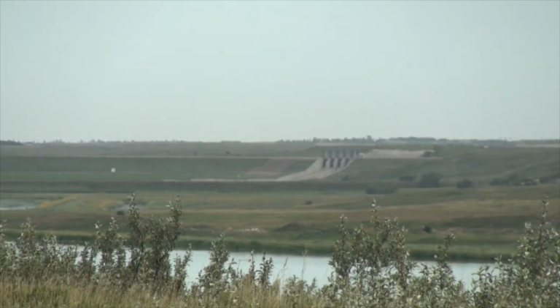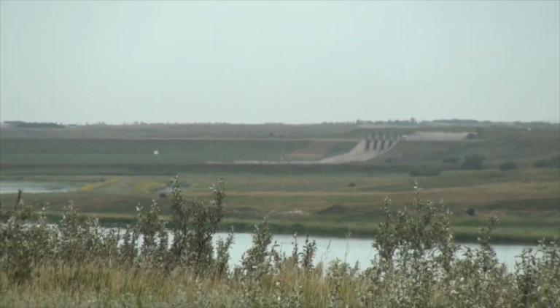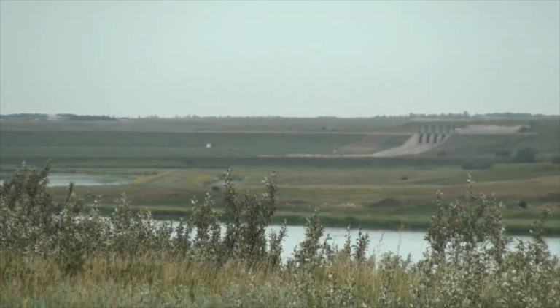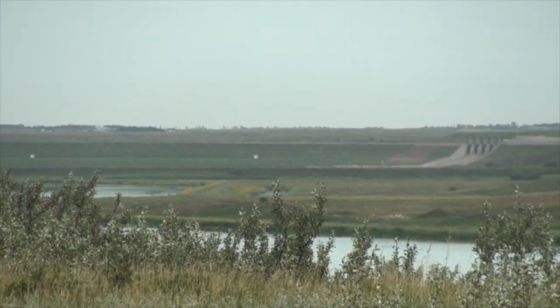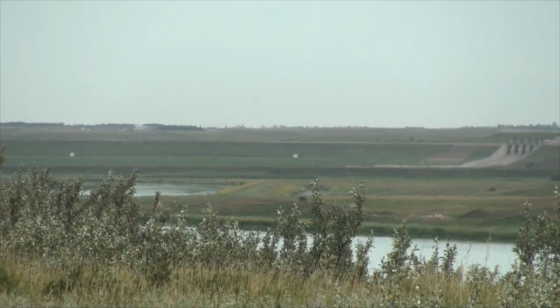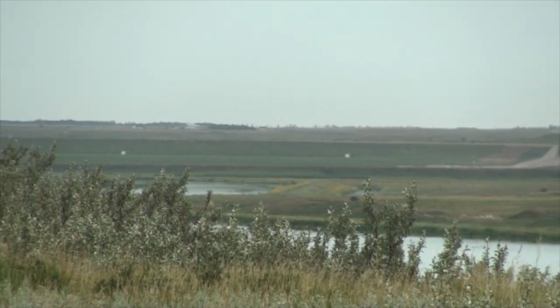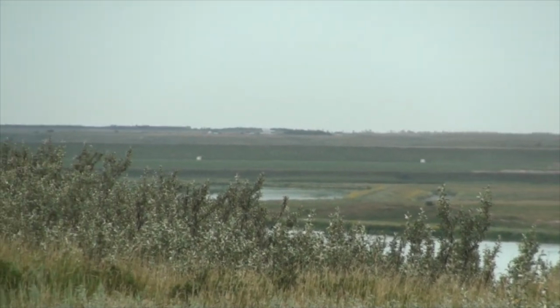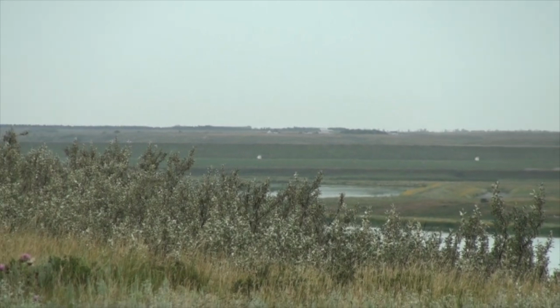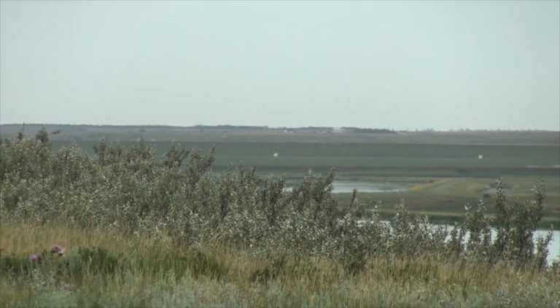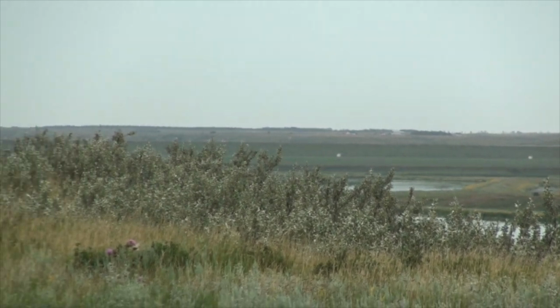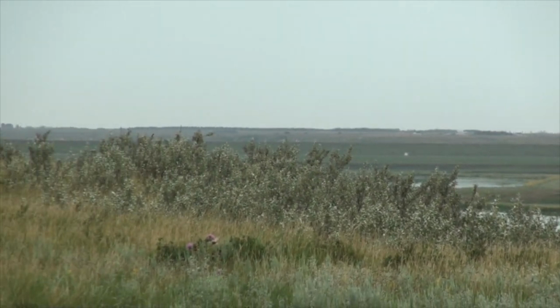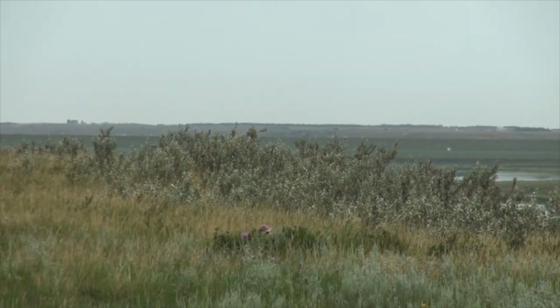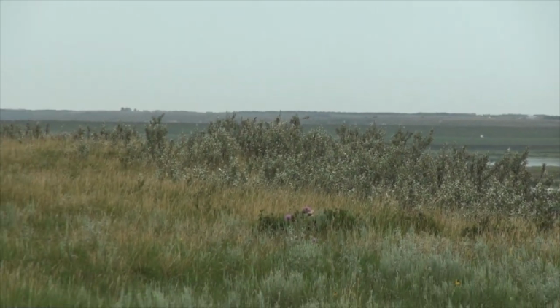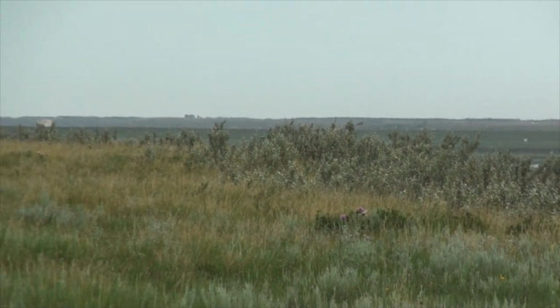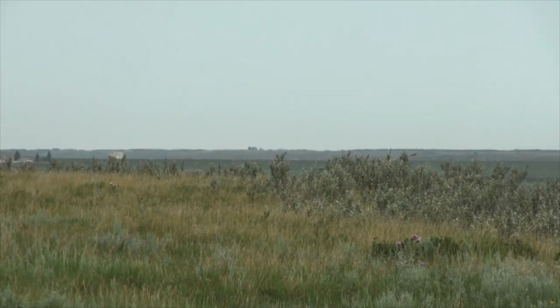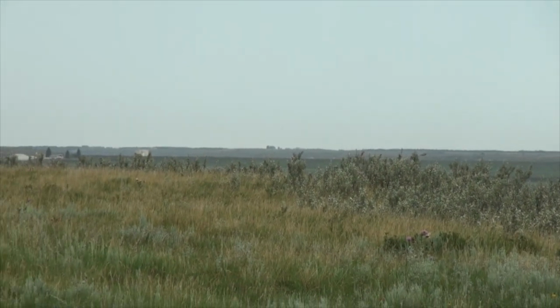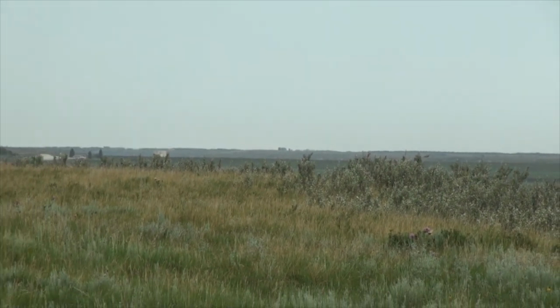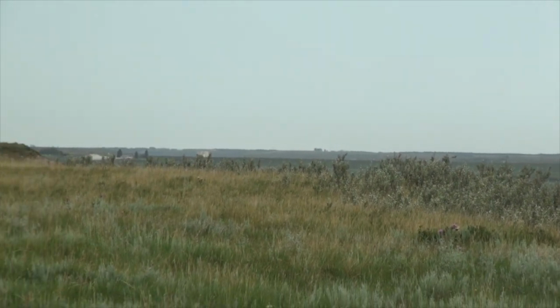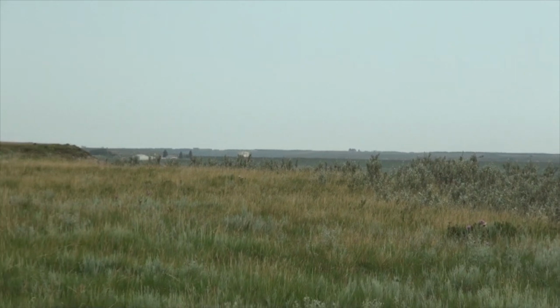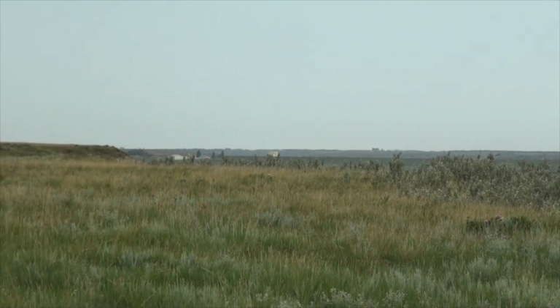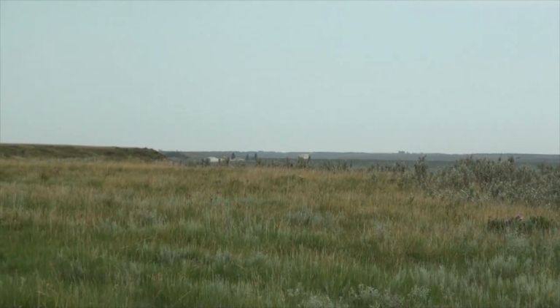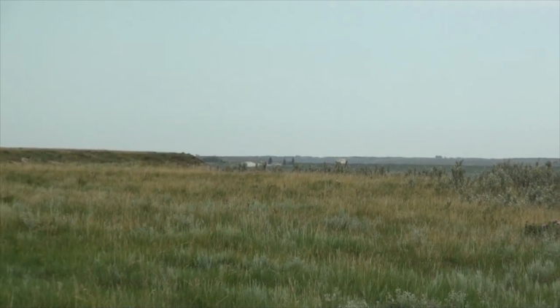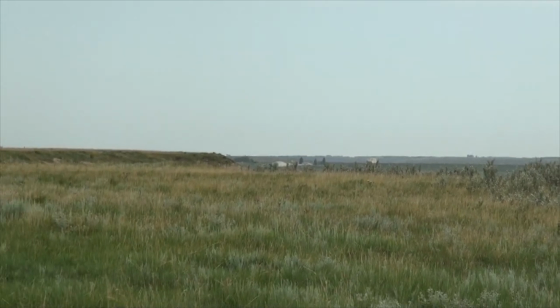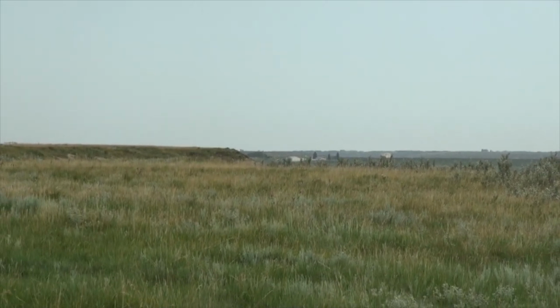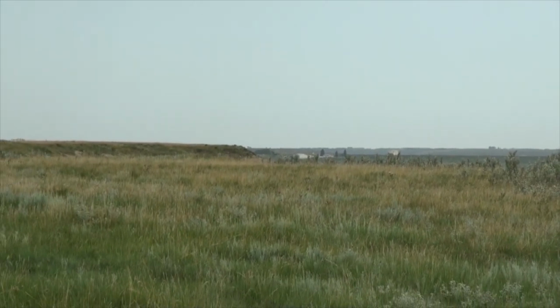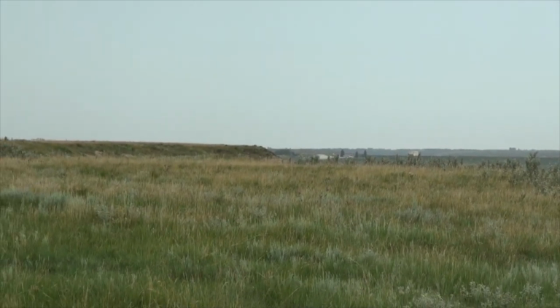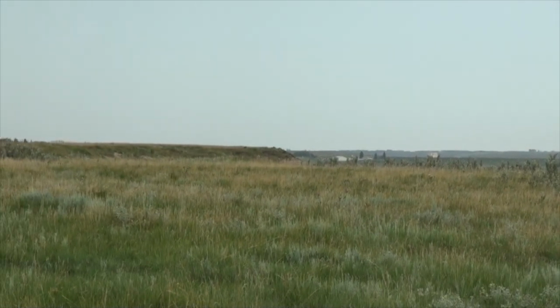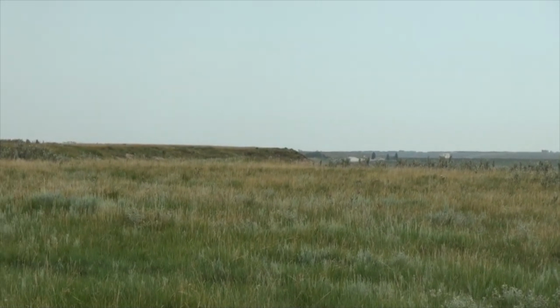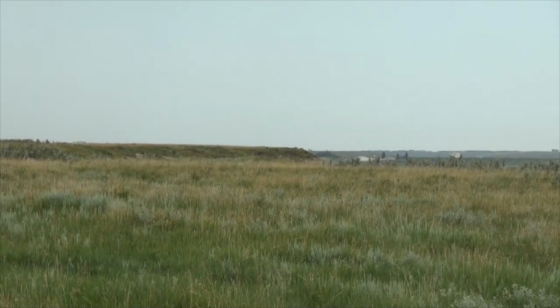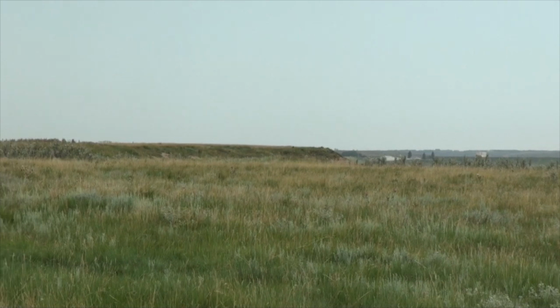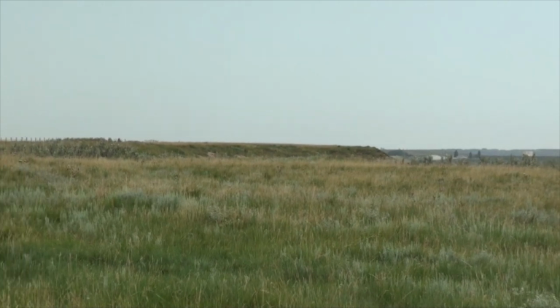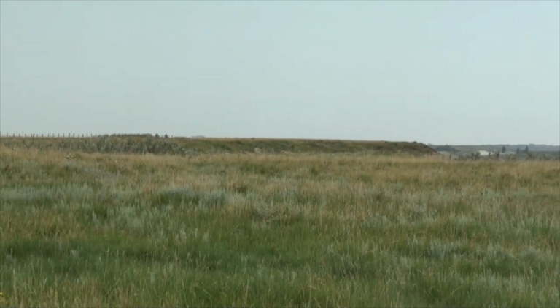There's the Rafferty Dam right there. The Souris River was a spillway for Glacial Lake Regina and associated waters, sending them down into the Gulf of Mexico via the Missouri system.